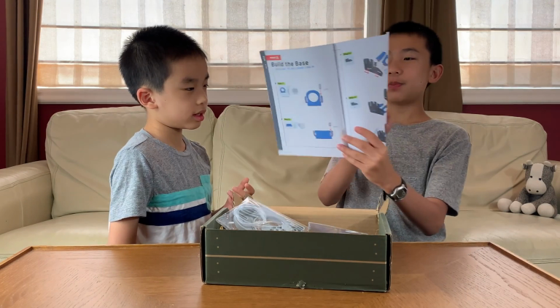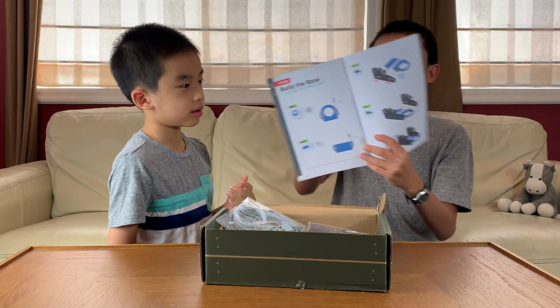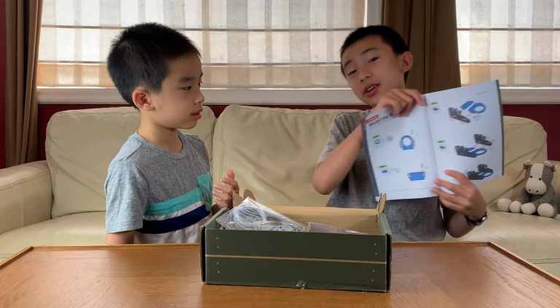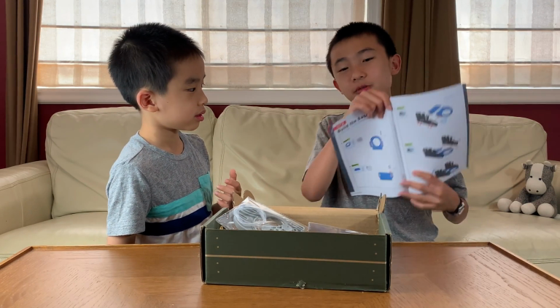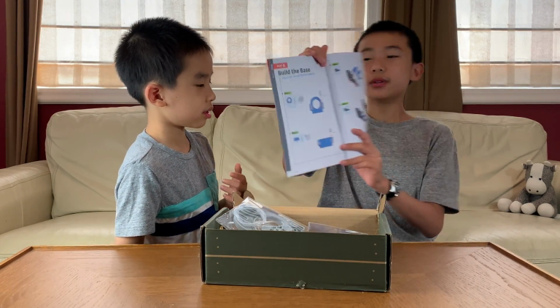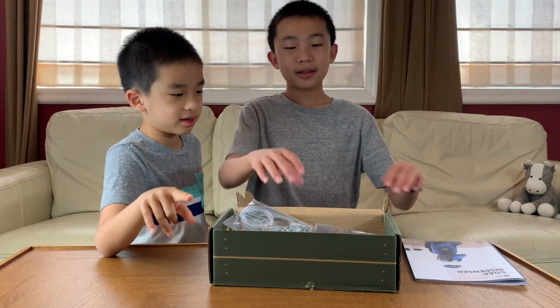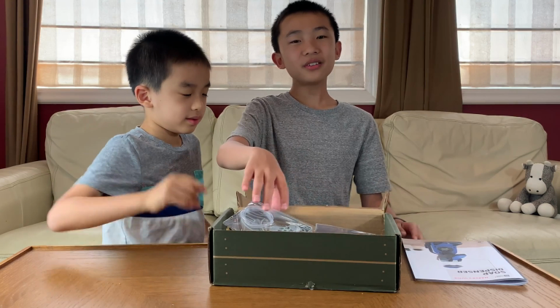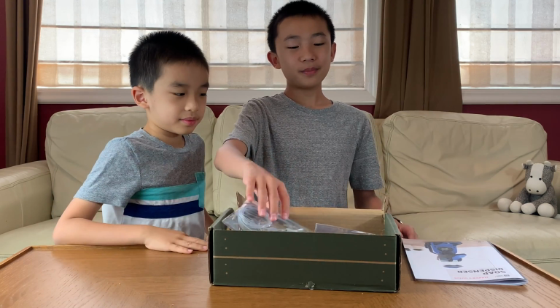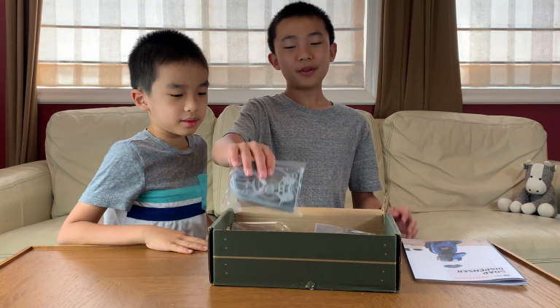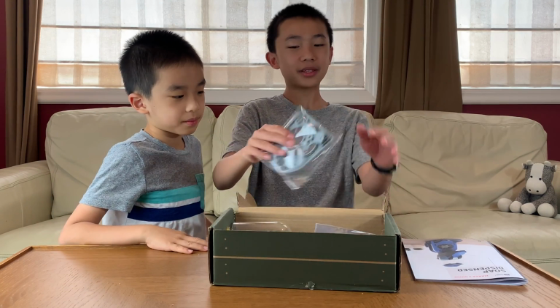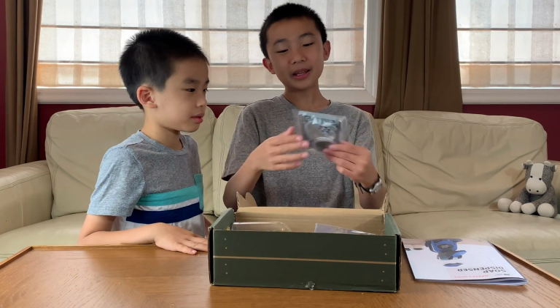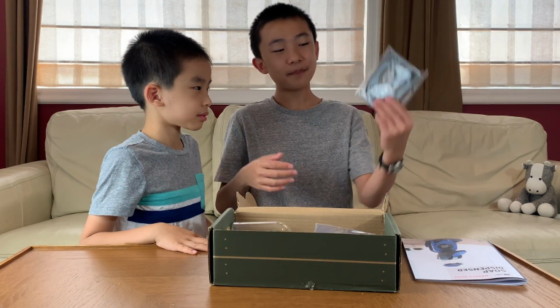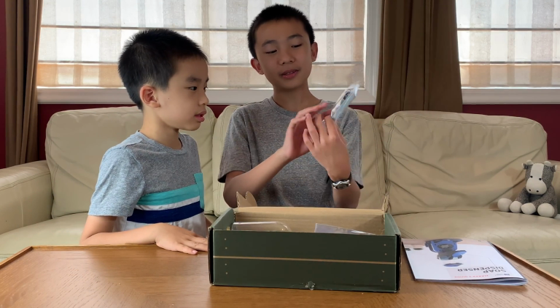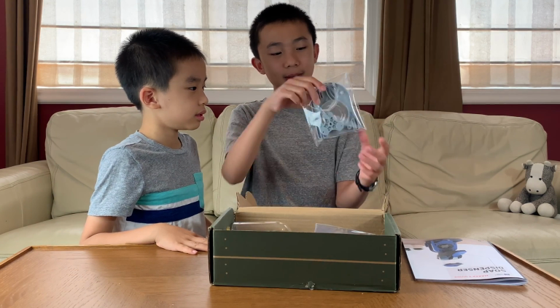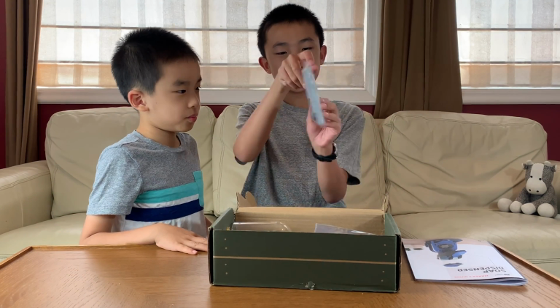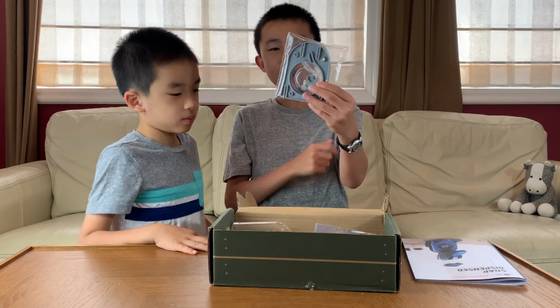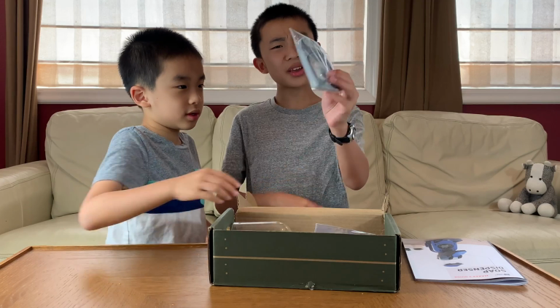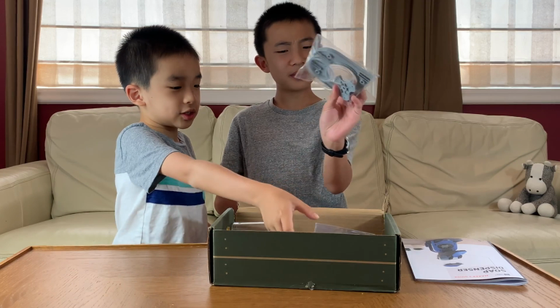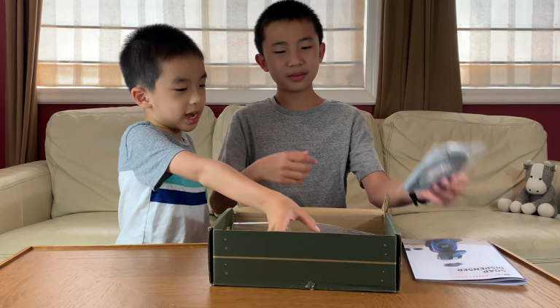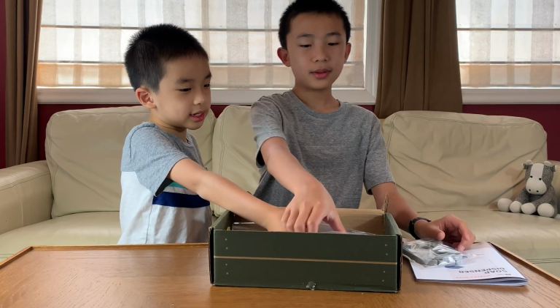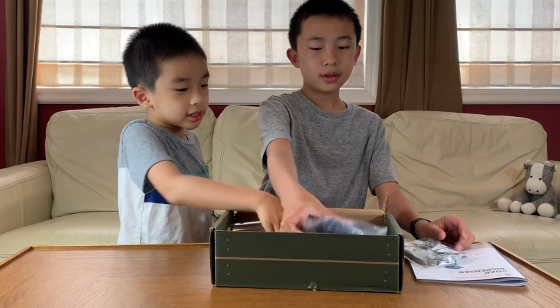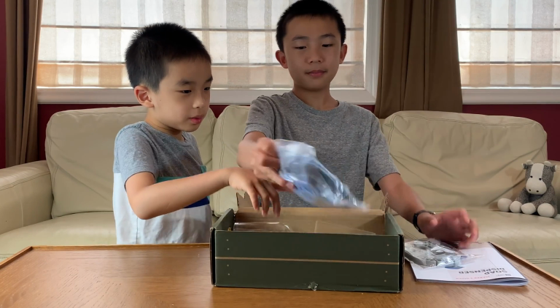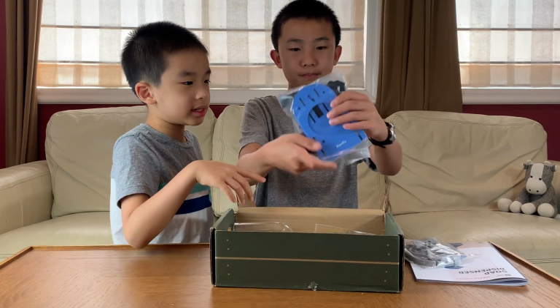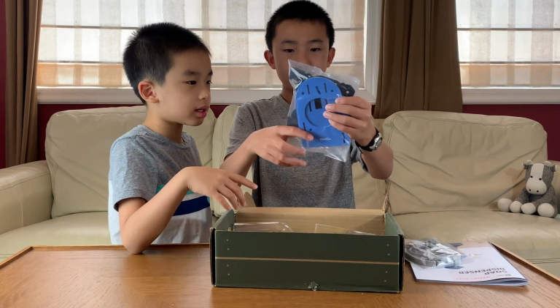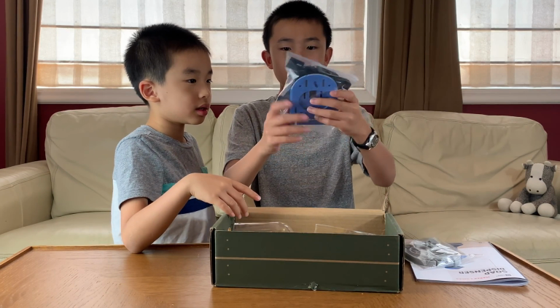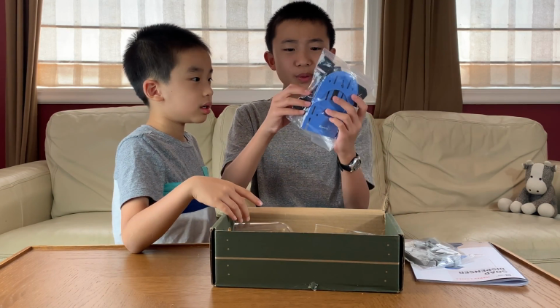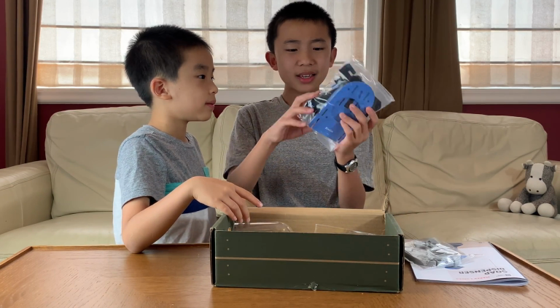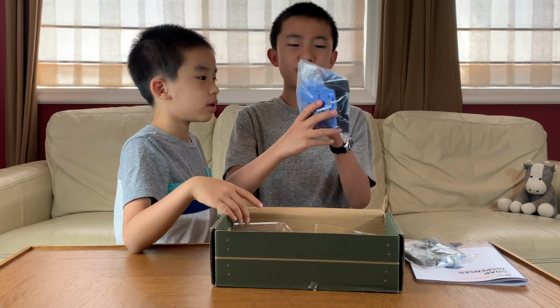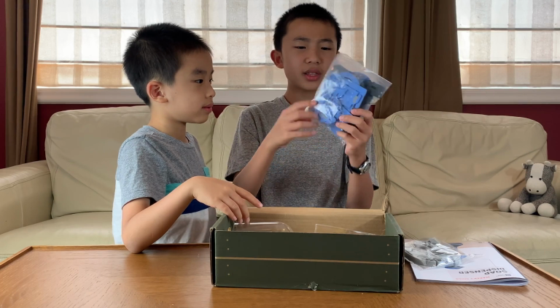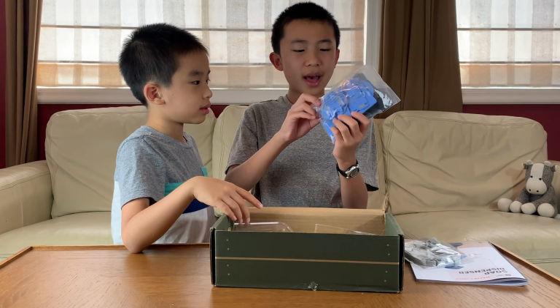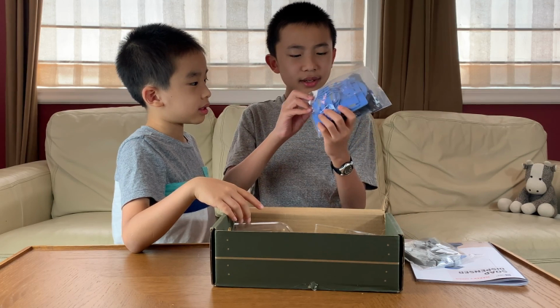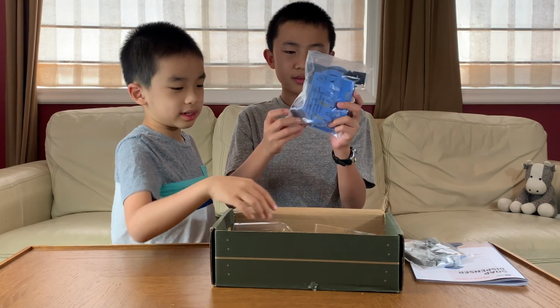Here's what we'll be building. Before we get to building, here are the components: here's a gray plastic thing, some more plastic pieces — yeah, they're plastic.